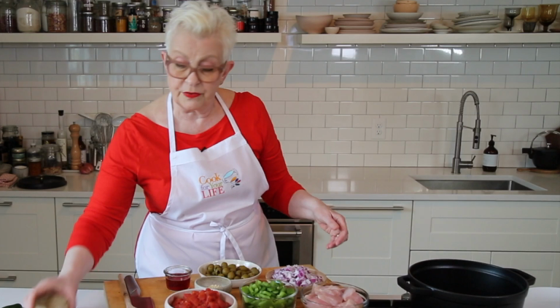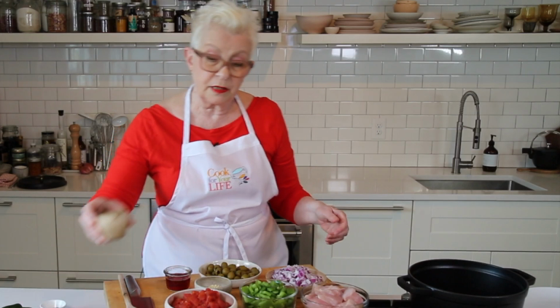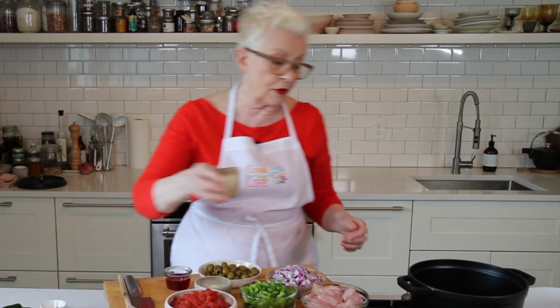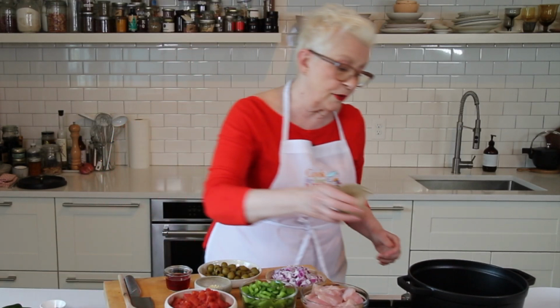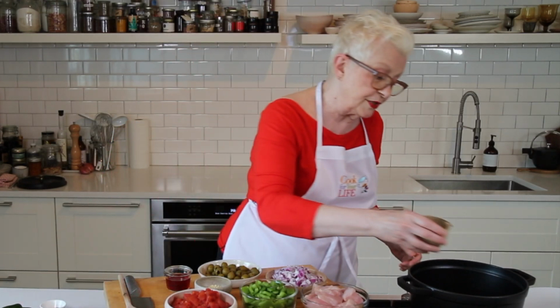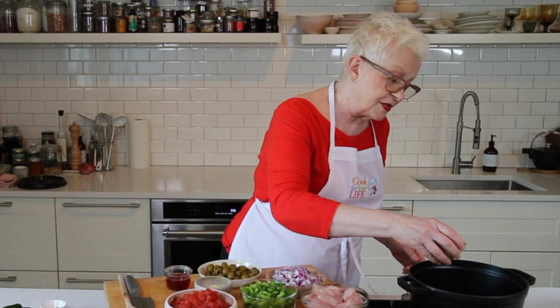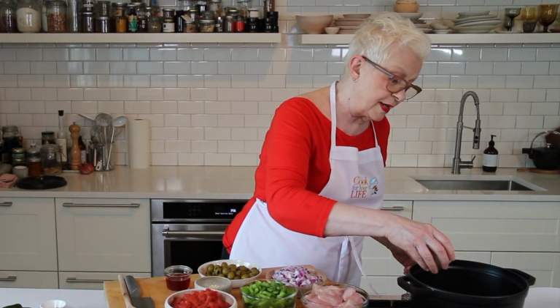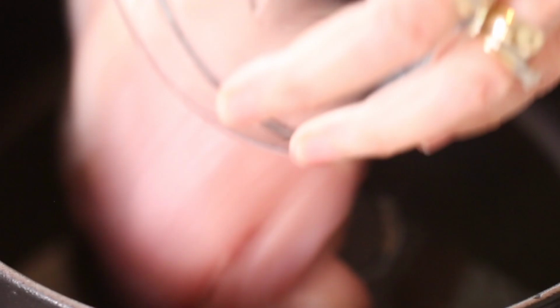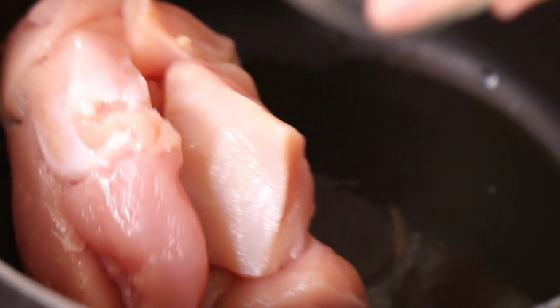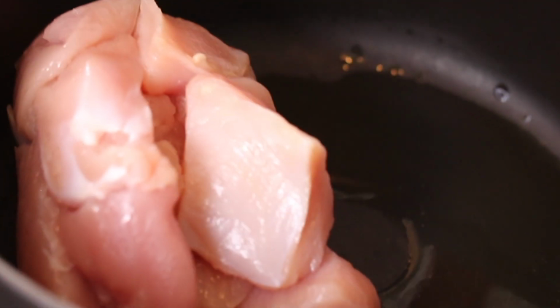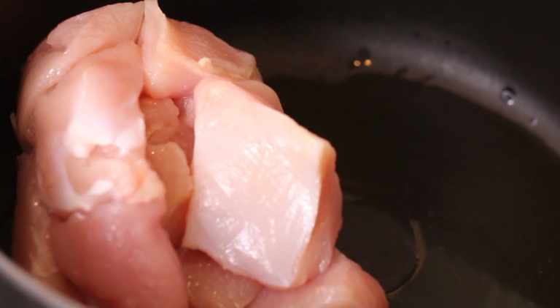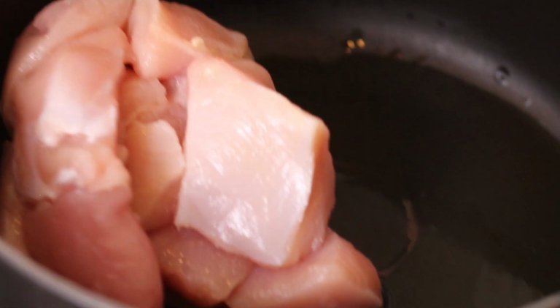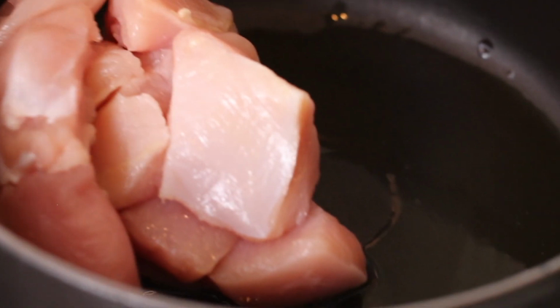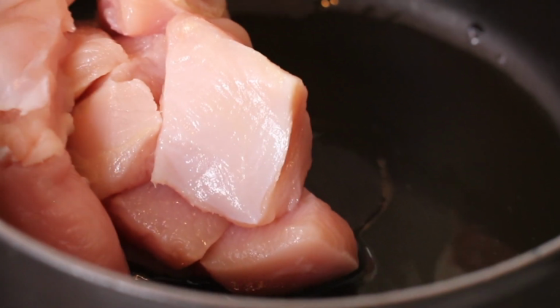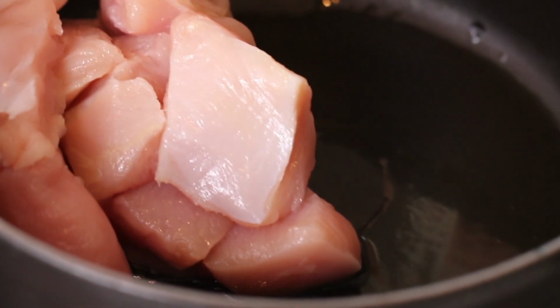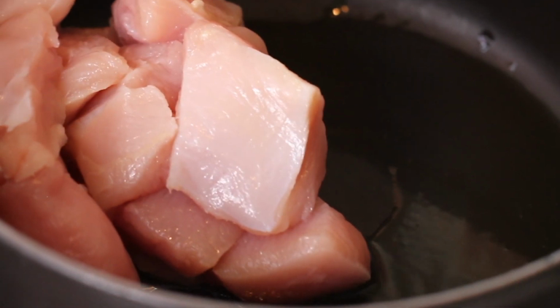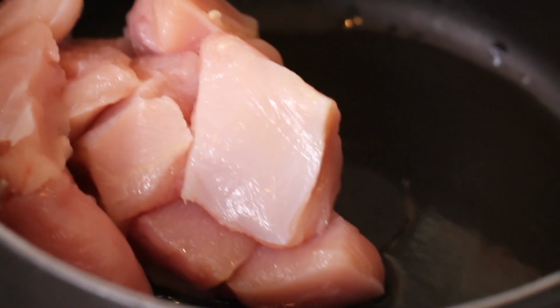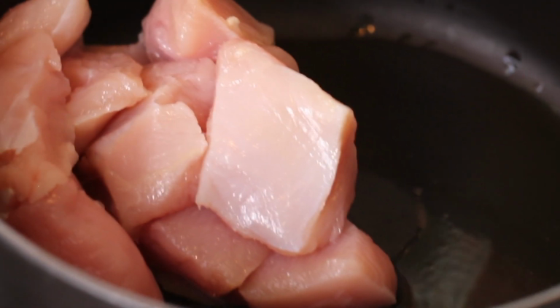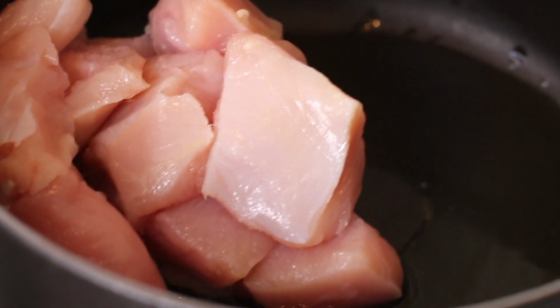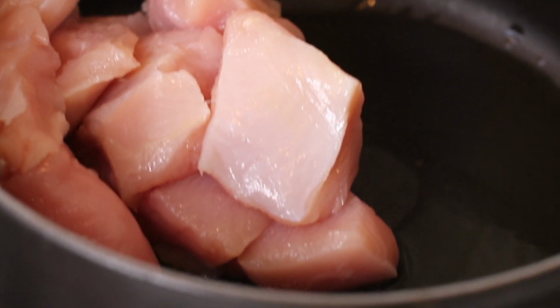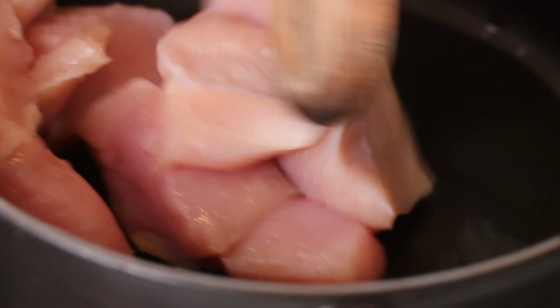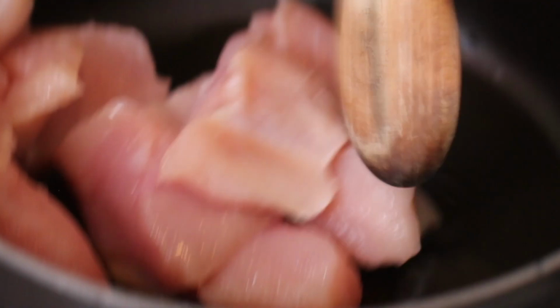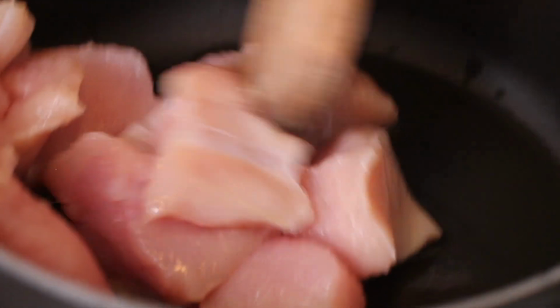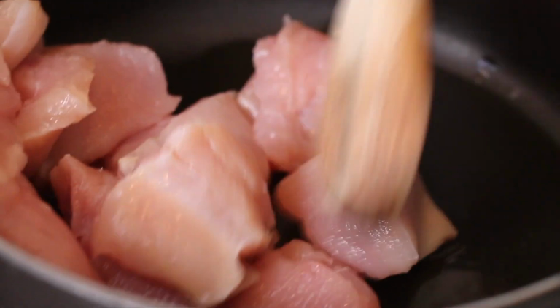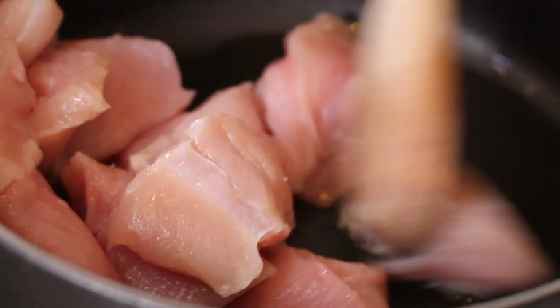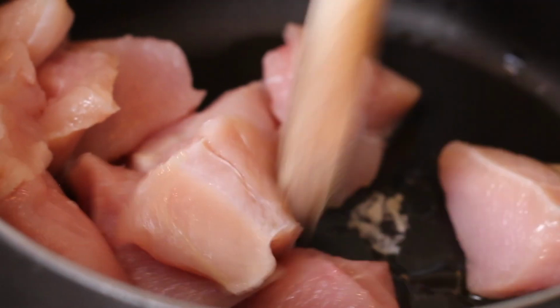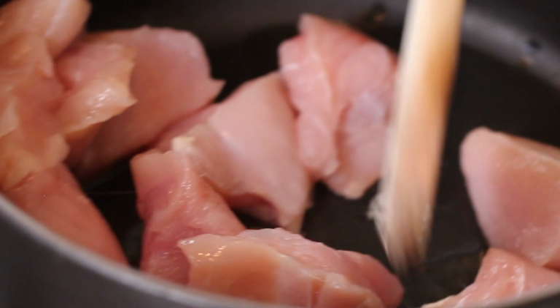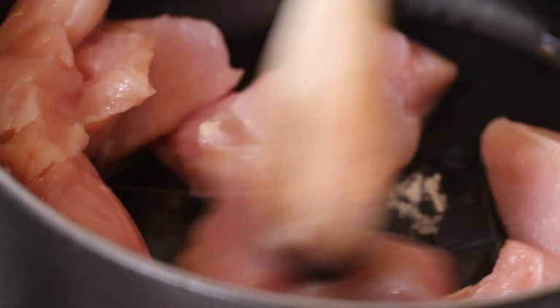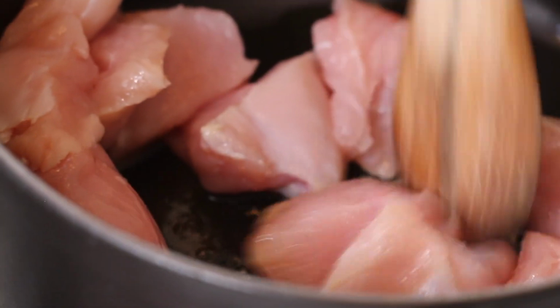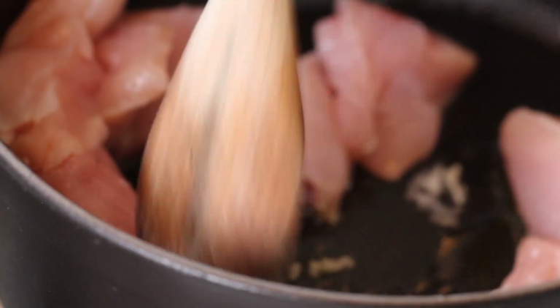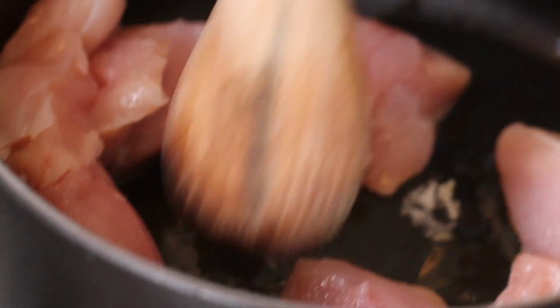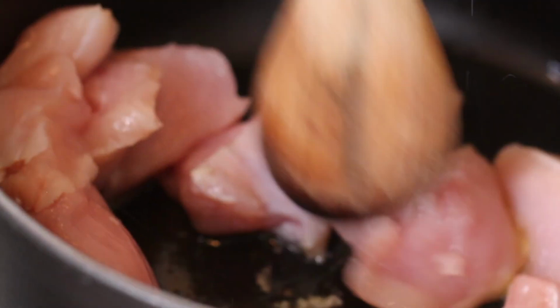I'm going to take a little bit of olive oil and put it into this pan. We're going to start by browning the turkey, because this is essentially a braise. As a dish, it's perfect for the slow cooker if you don't have time to watch the stove.